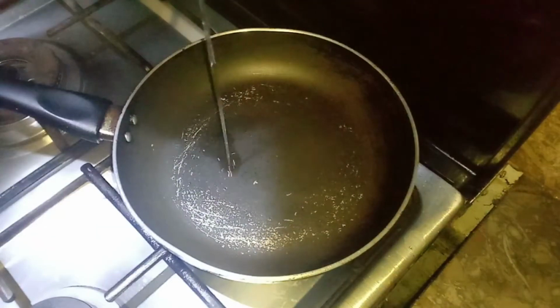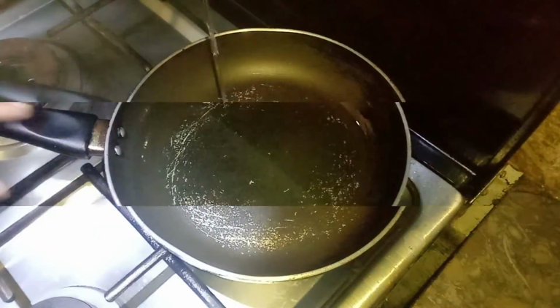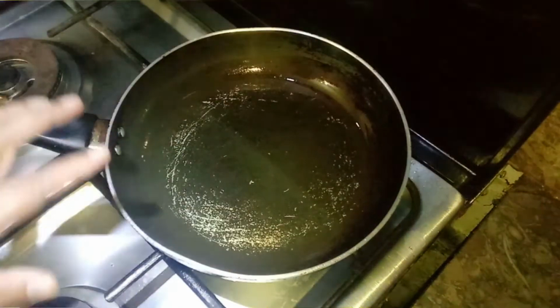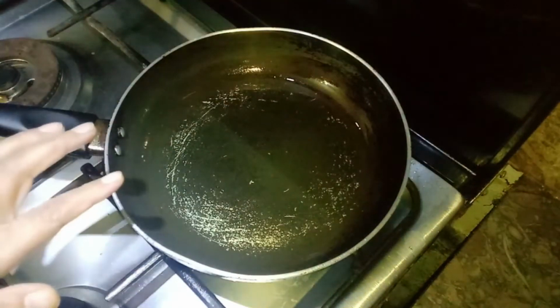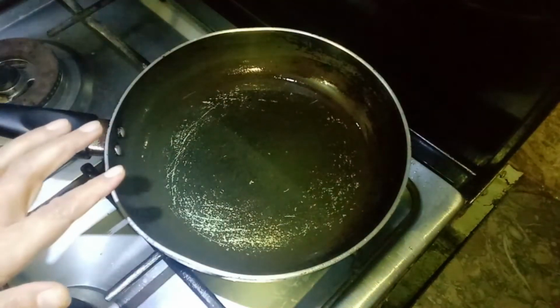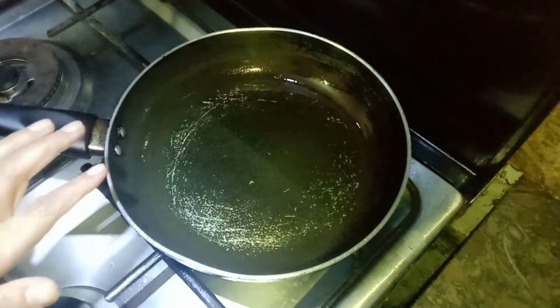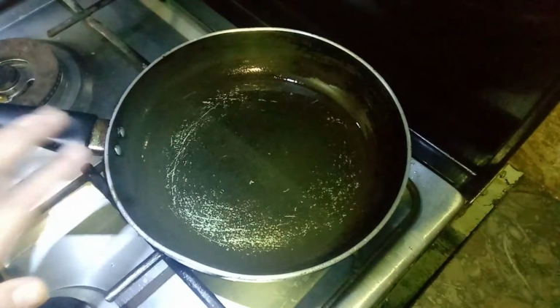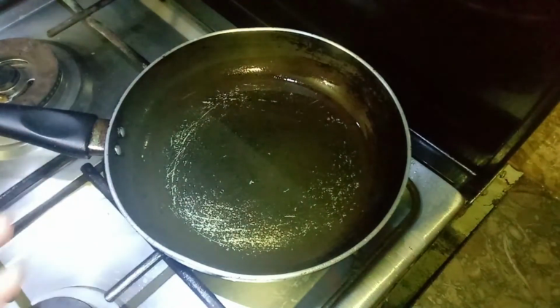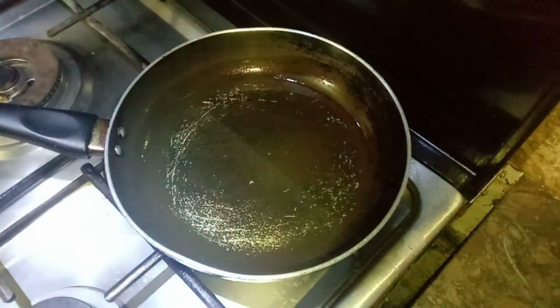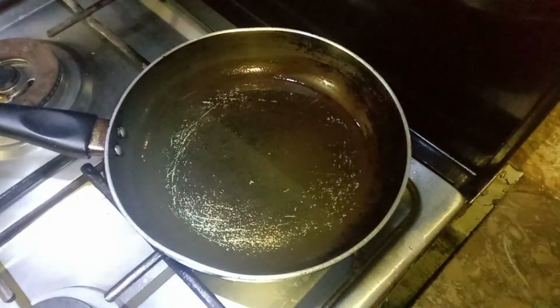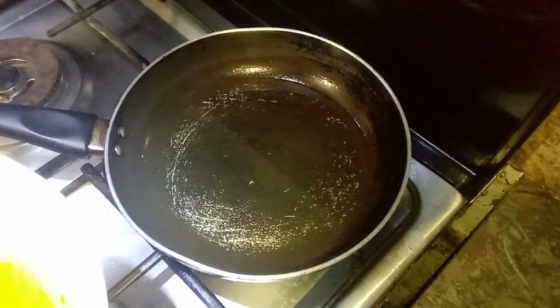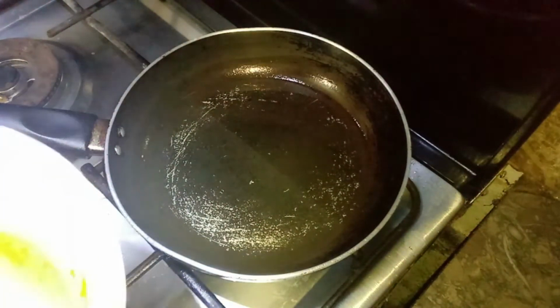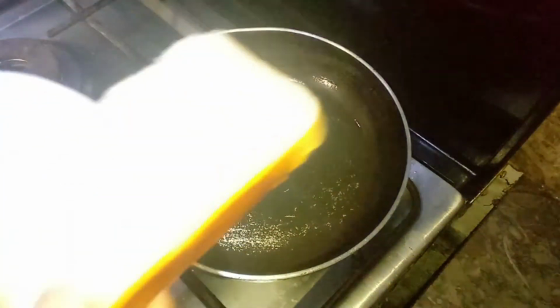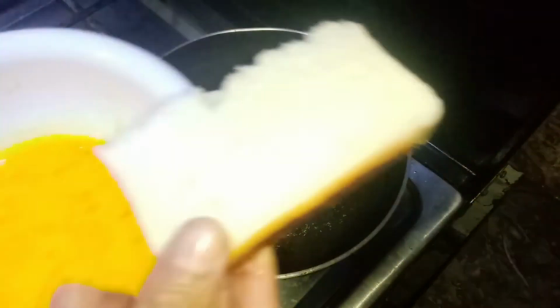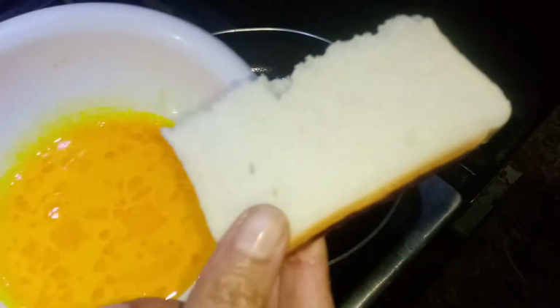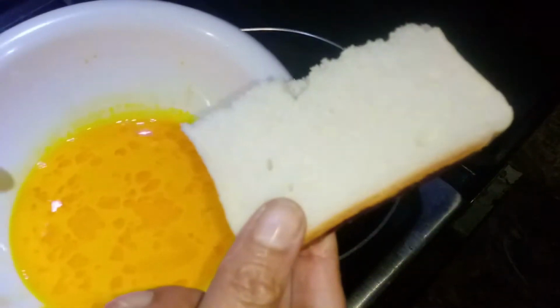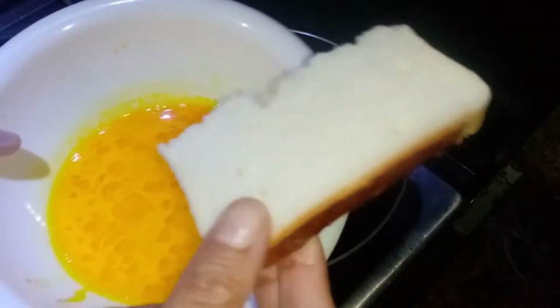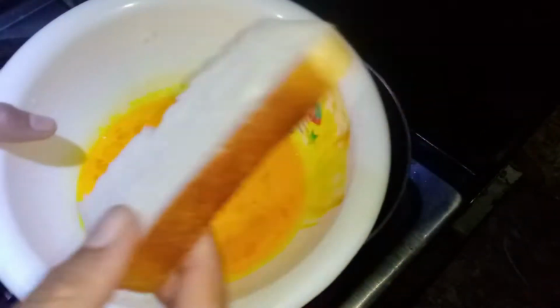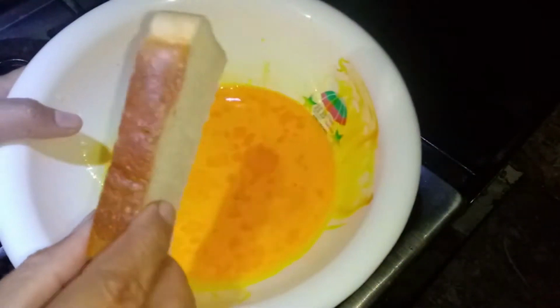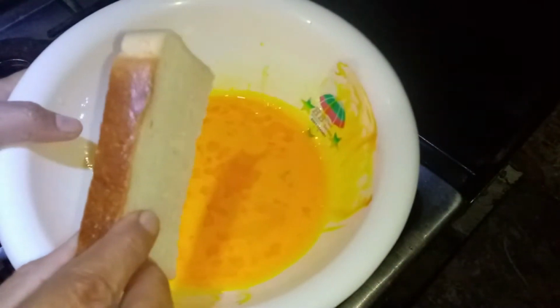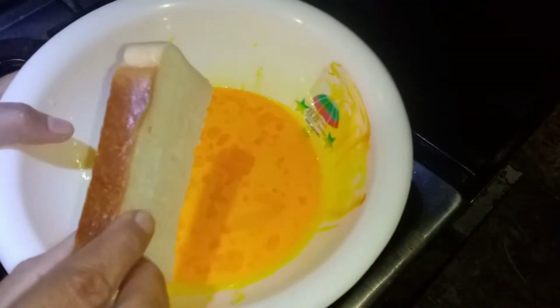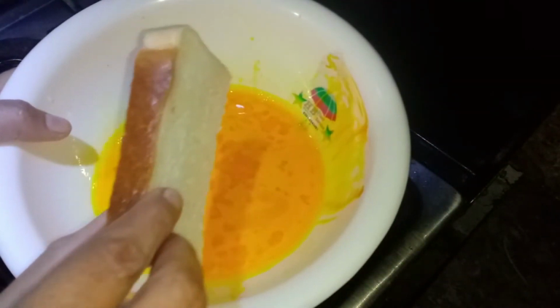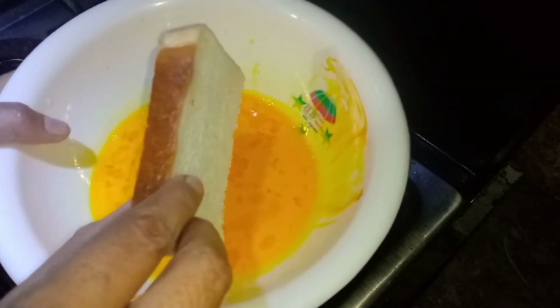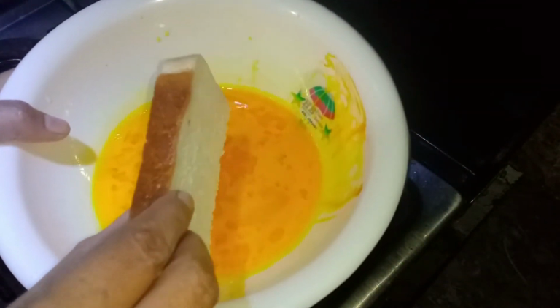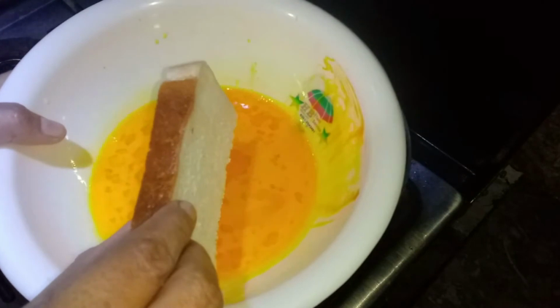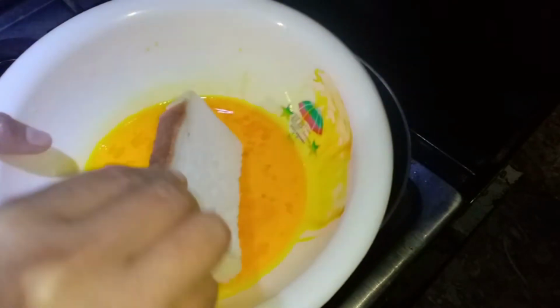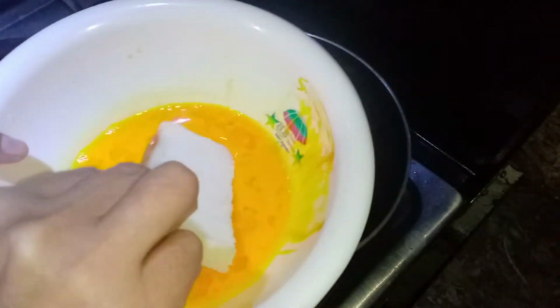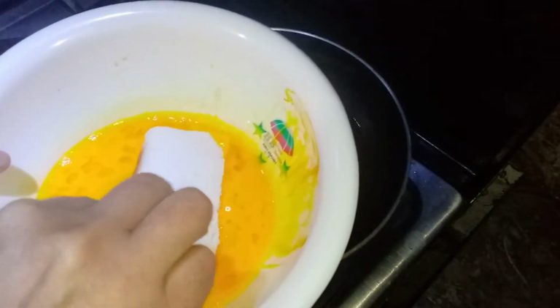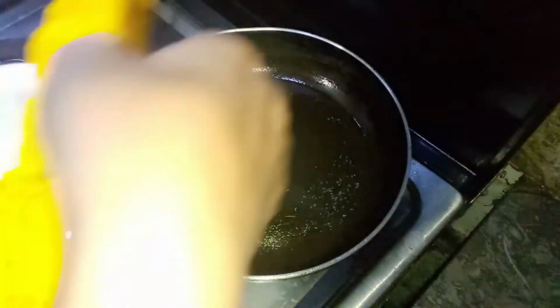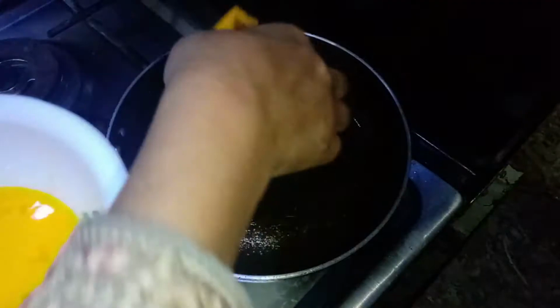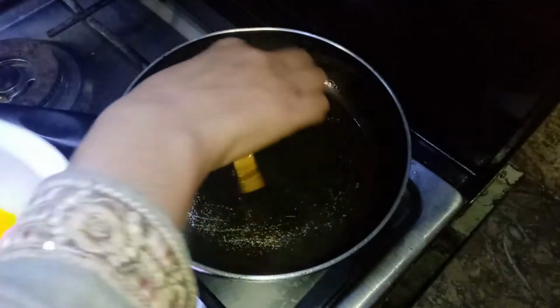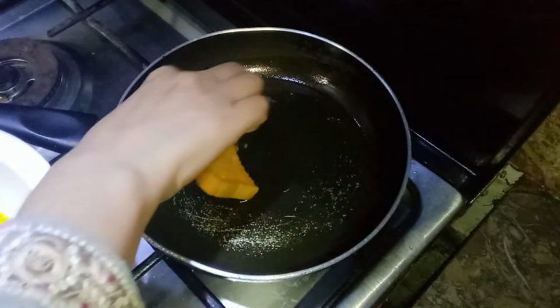We will add oil into the pan. Now we will dip the bread in the batter and fry them.